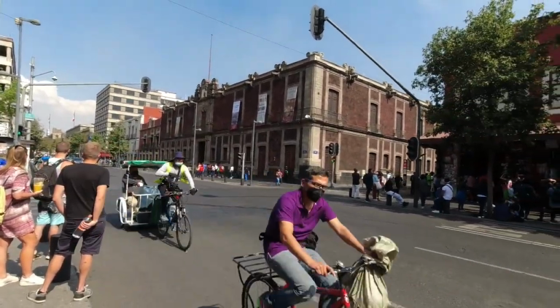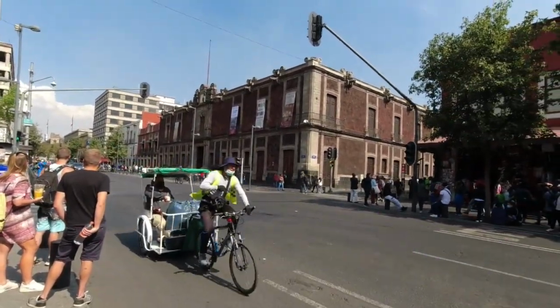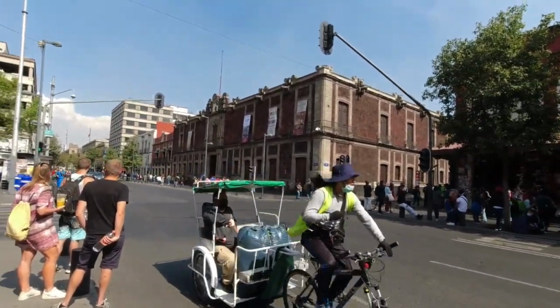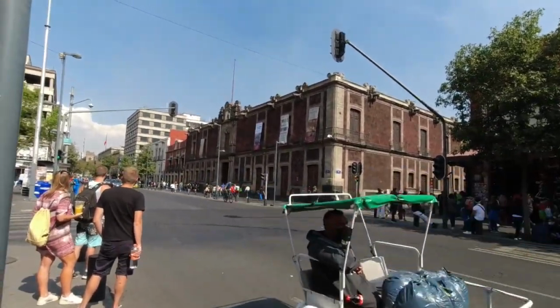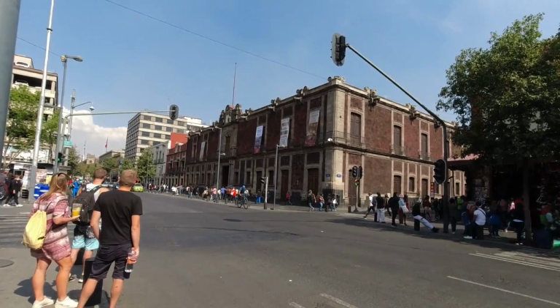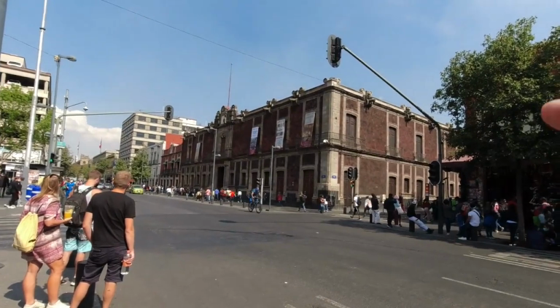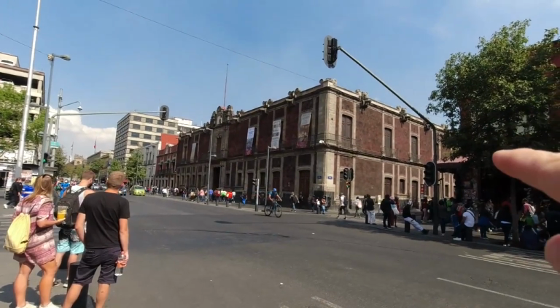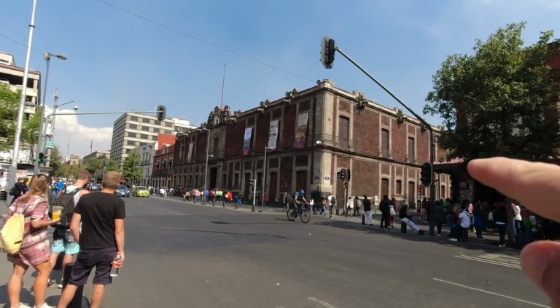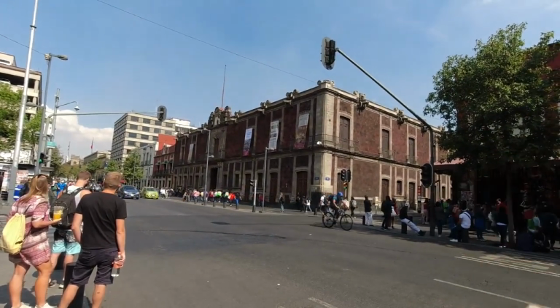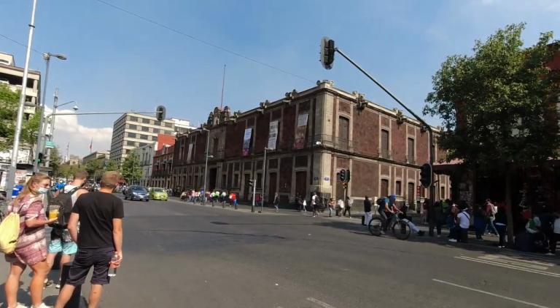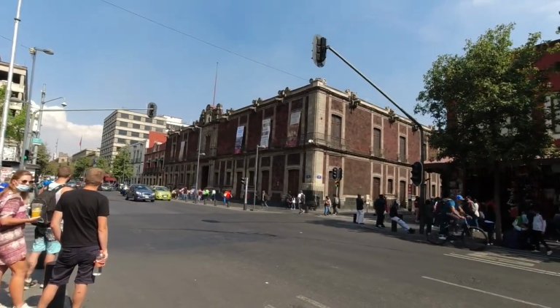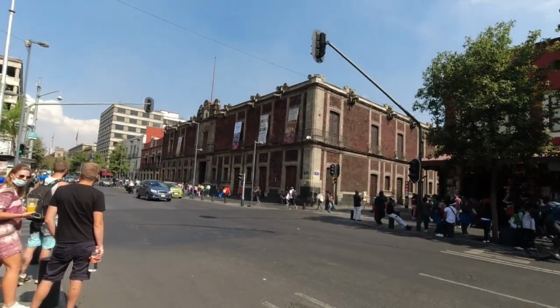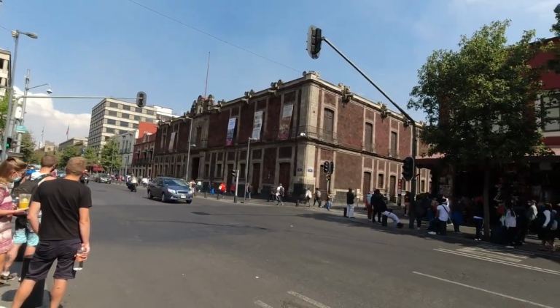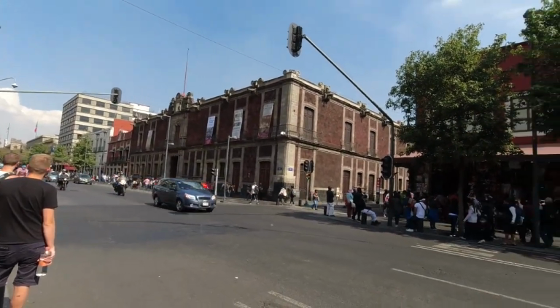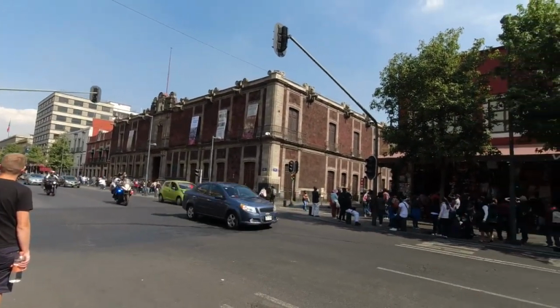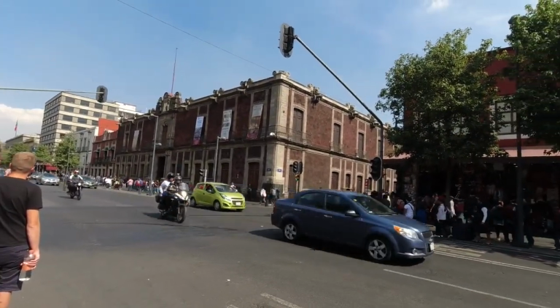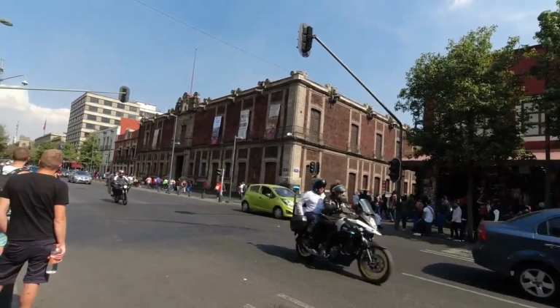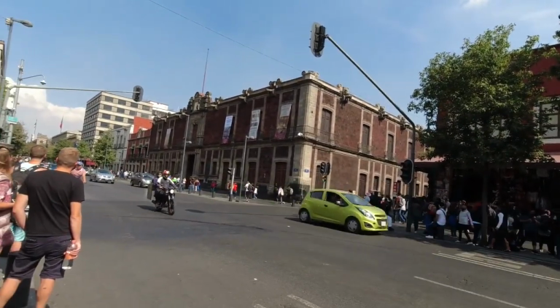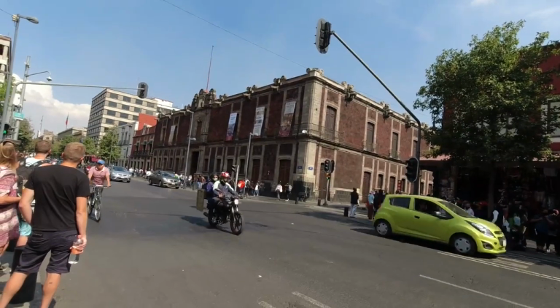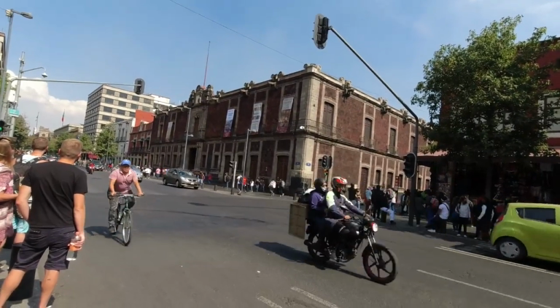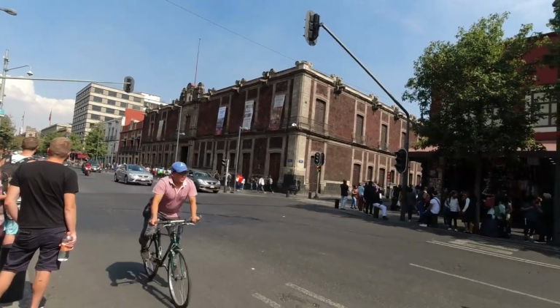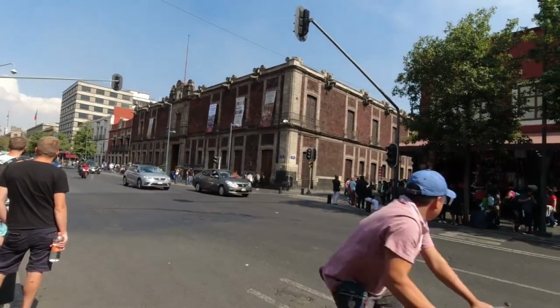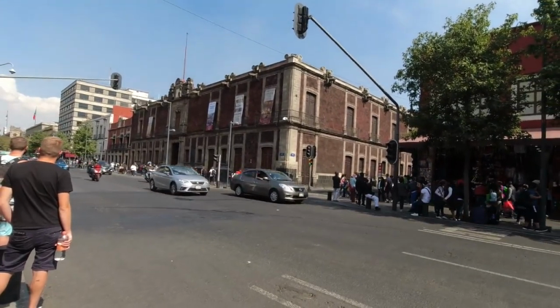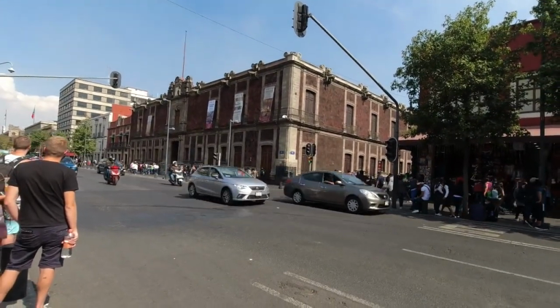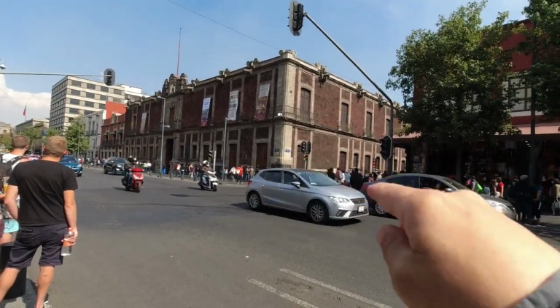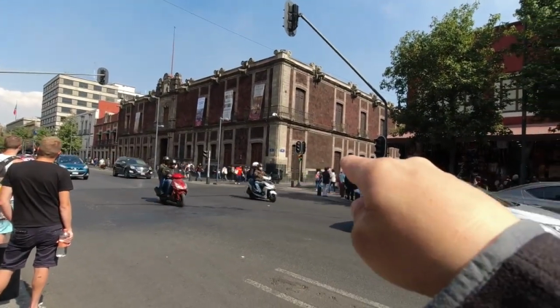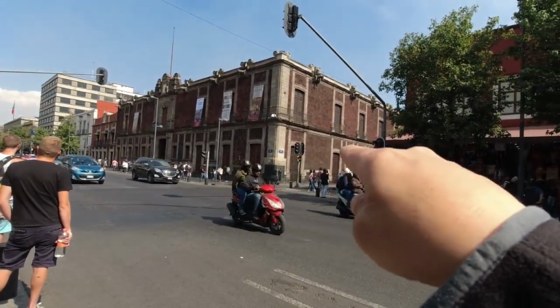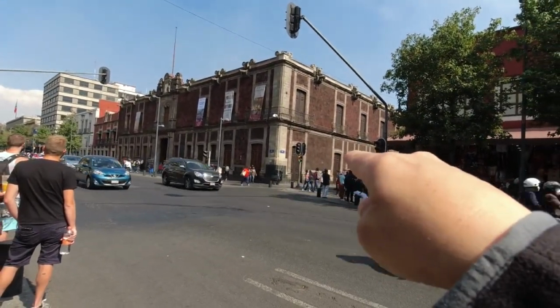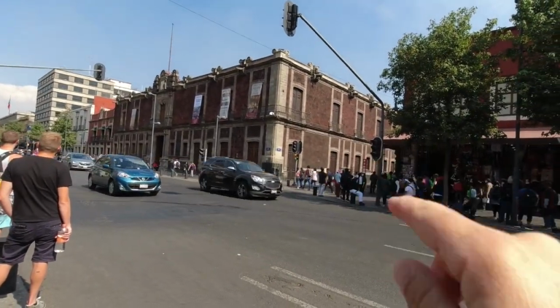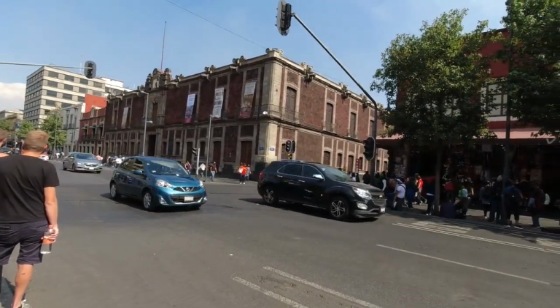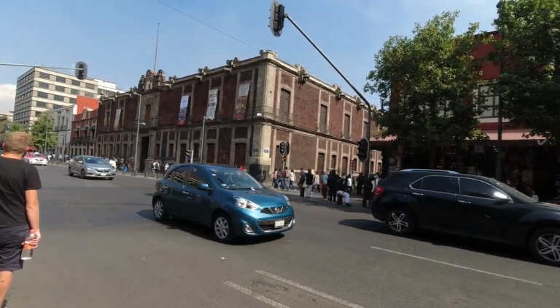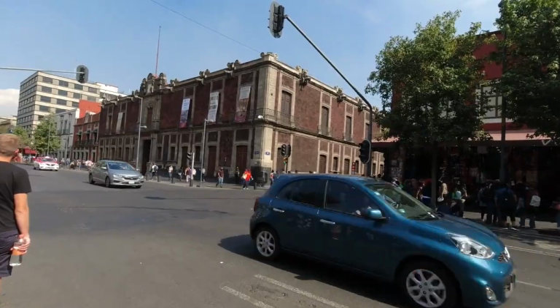Now across the street from this spot right here is the Museum of Mexico City, and this is noteworthy for a stone which lies at the corner — at the base of this building. We're gonna go show you that right now.